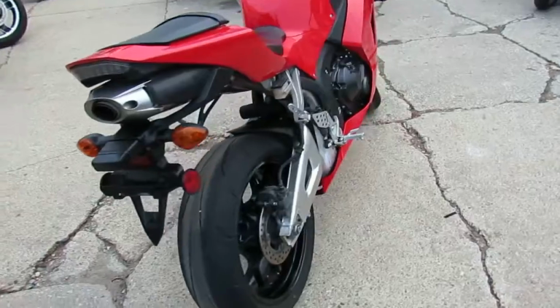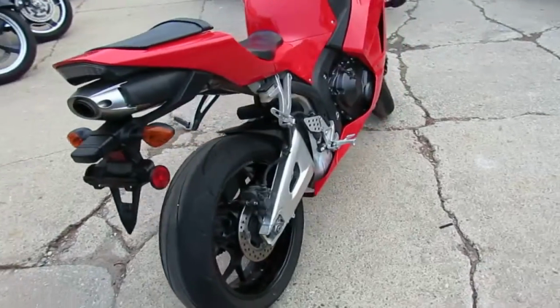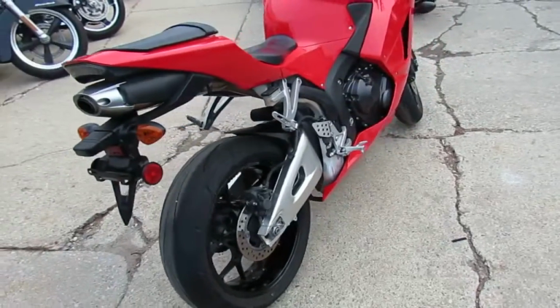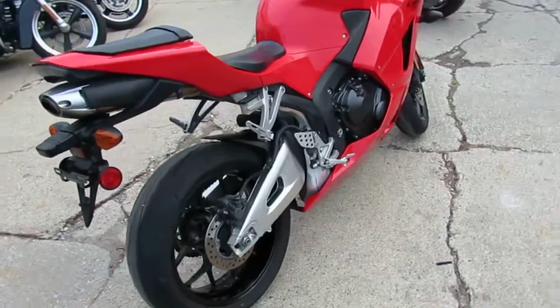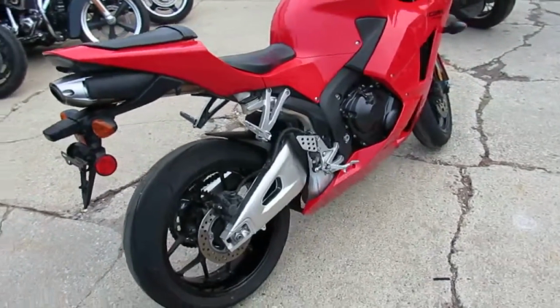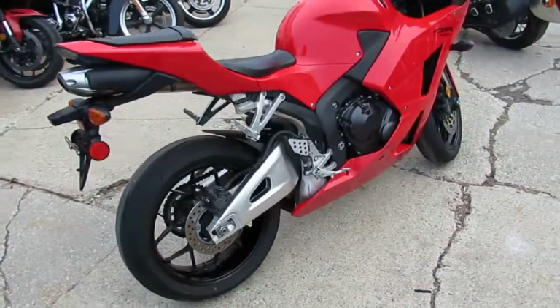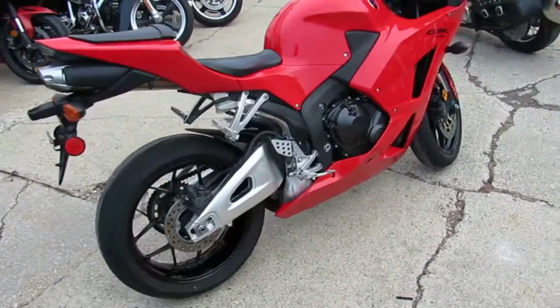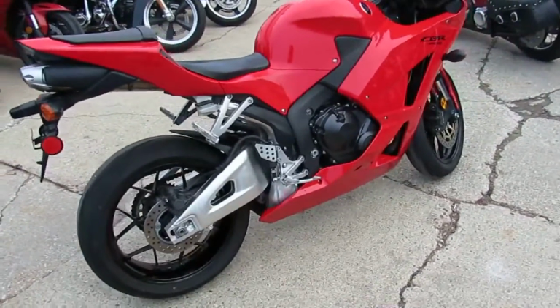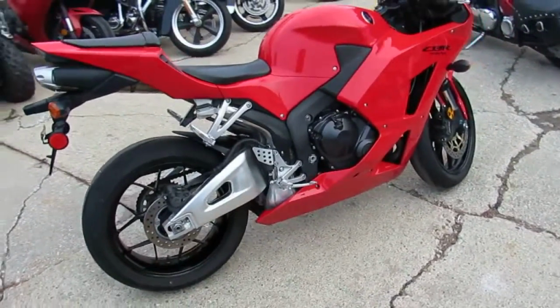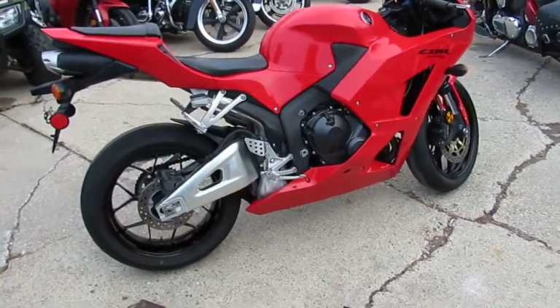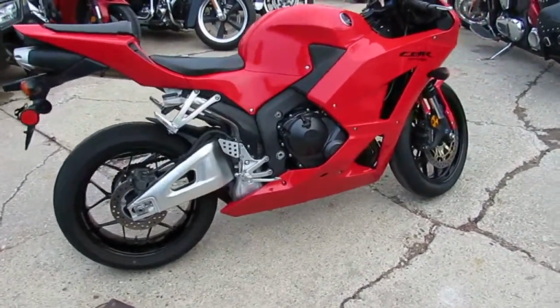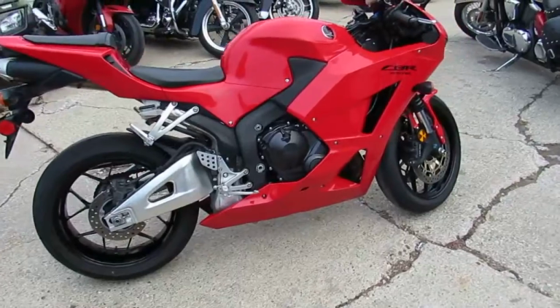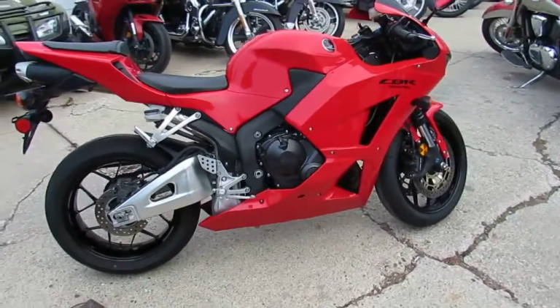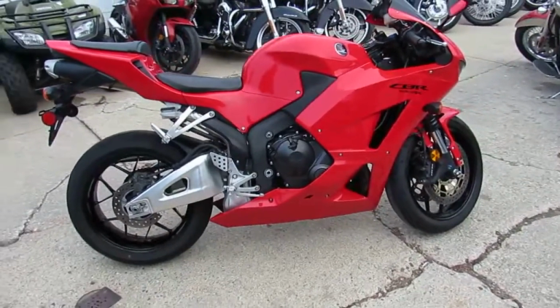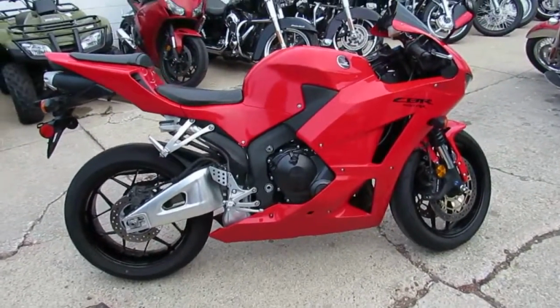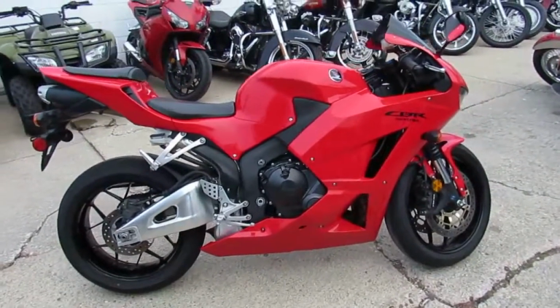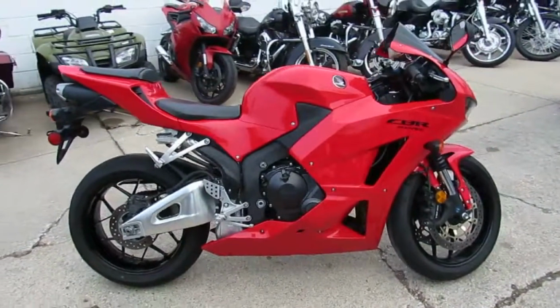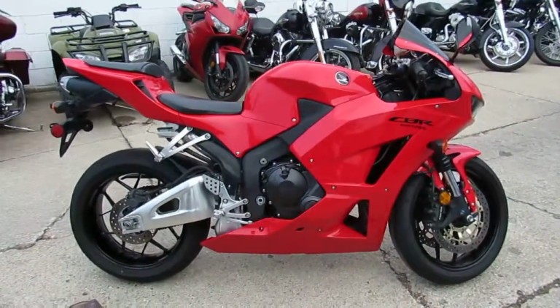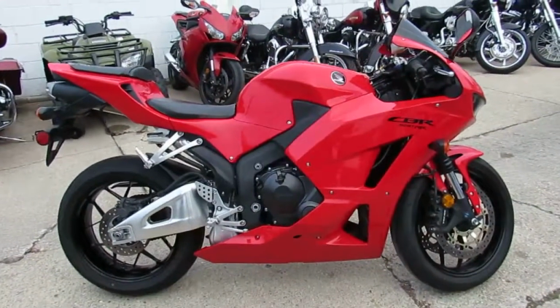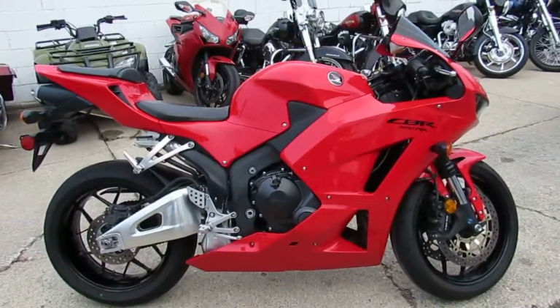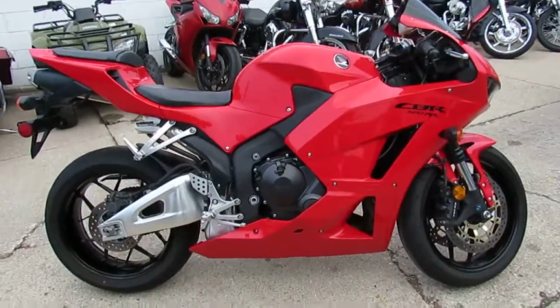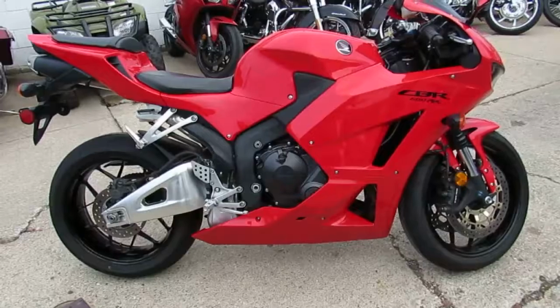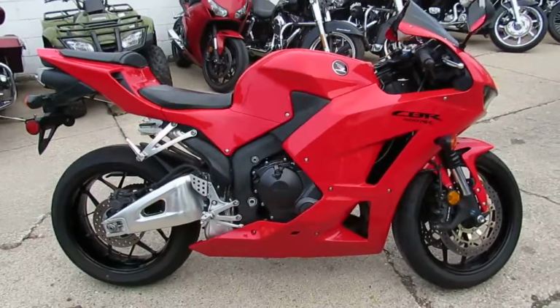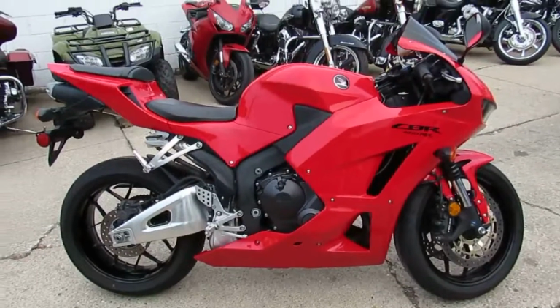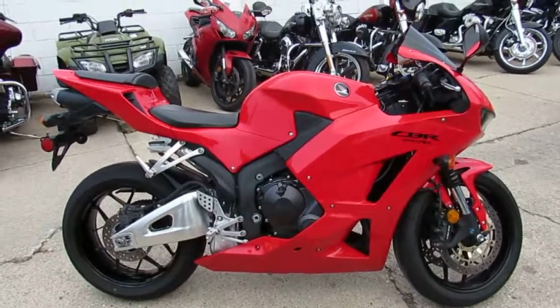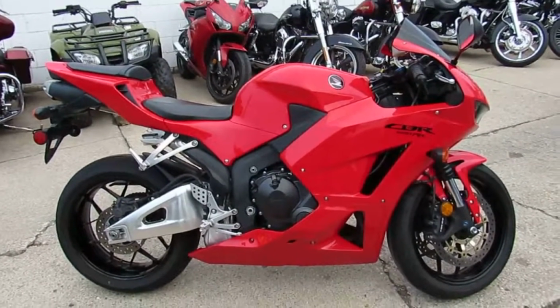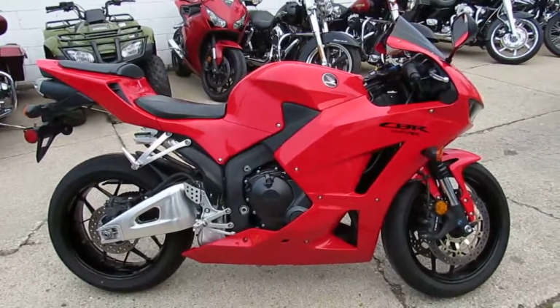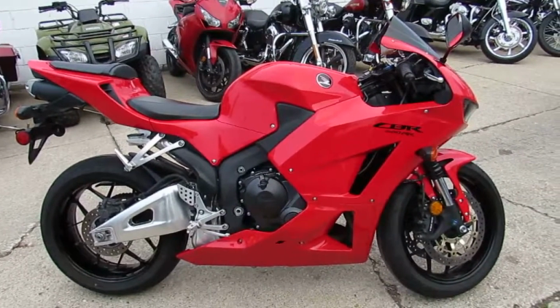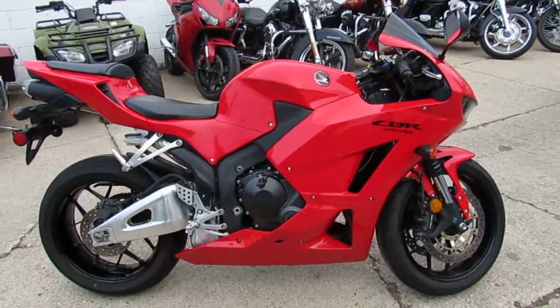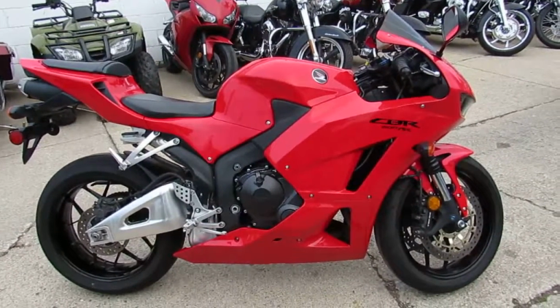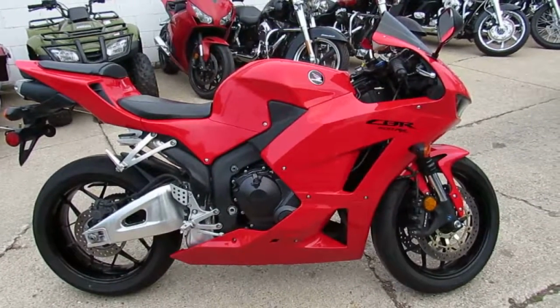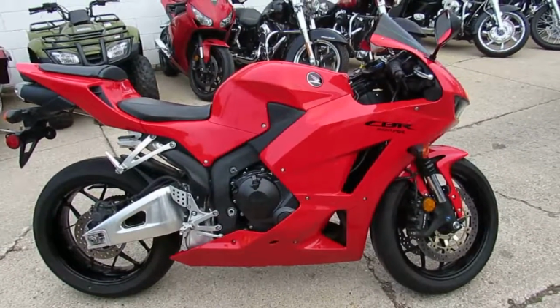2013 CBR600, $79.99. Don't miss this one guys. It's guaranteed financing here at Approval. We got layaway programs, your trades are always welcome. Give us a call, we'll get it done. 810-648-9500.